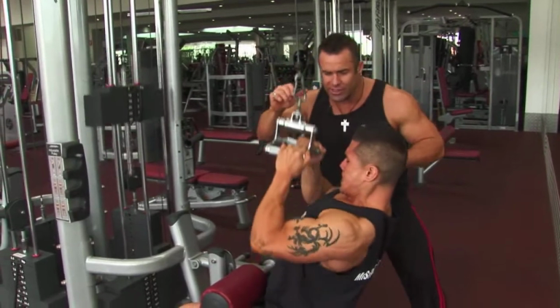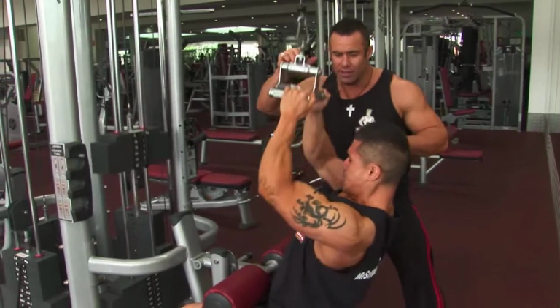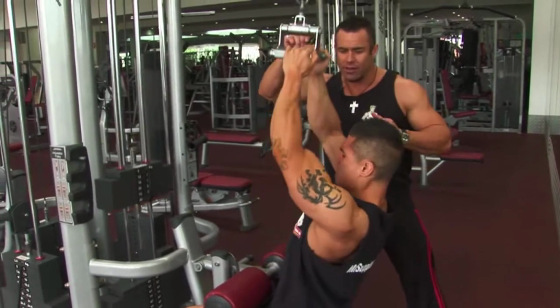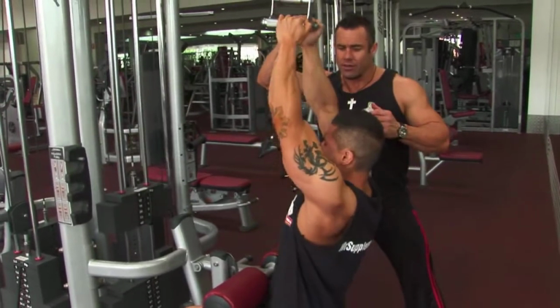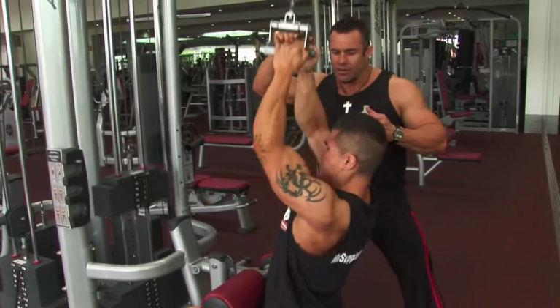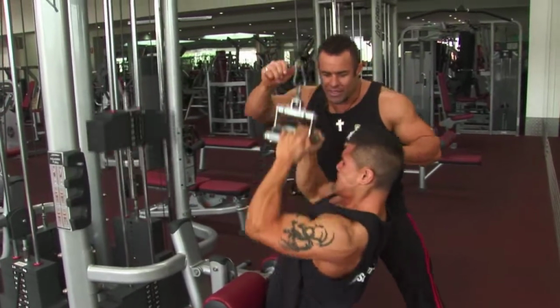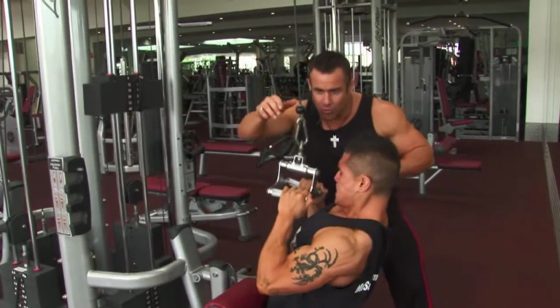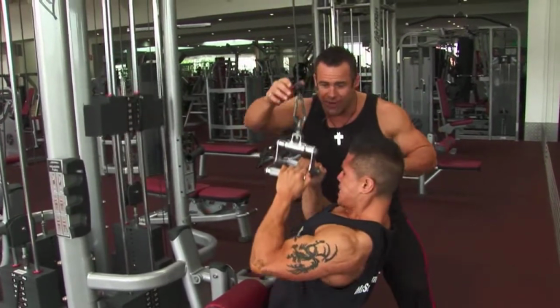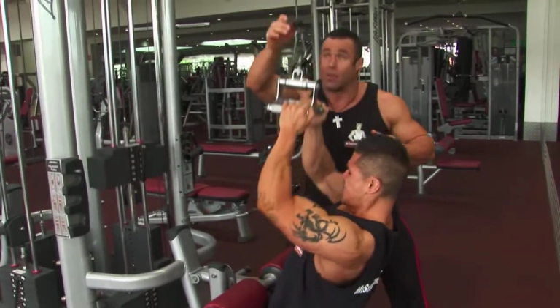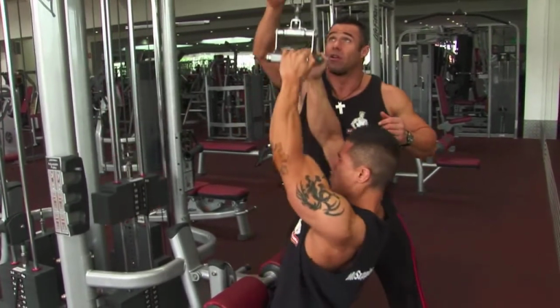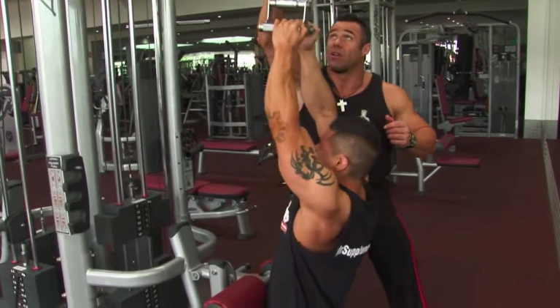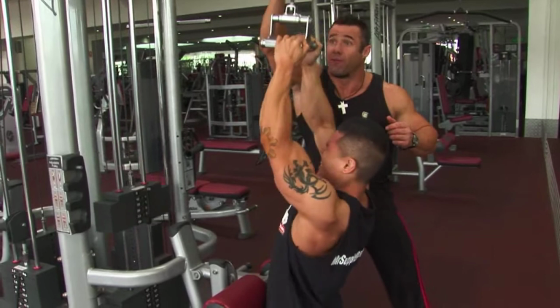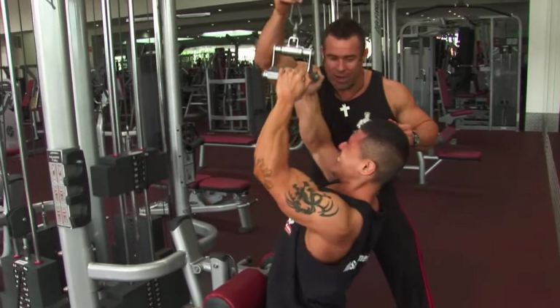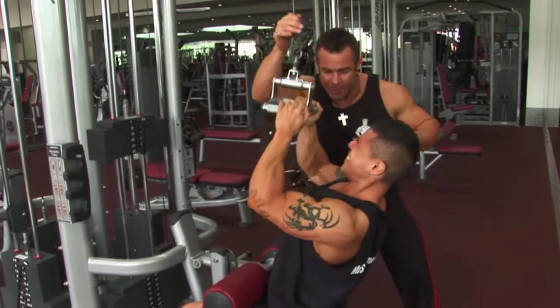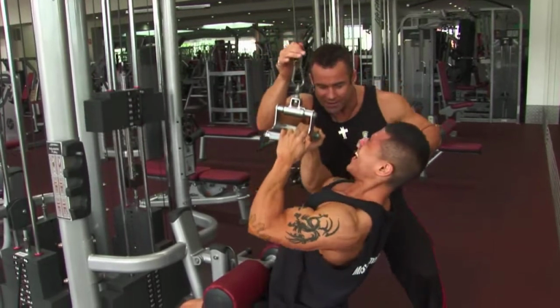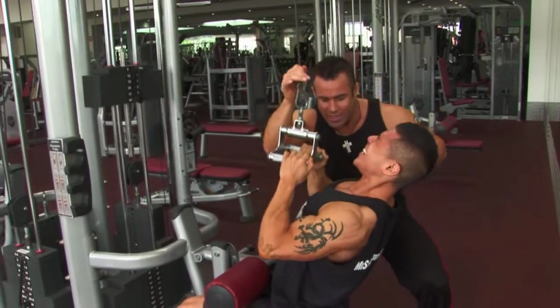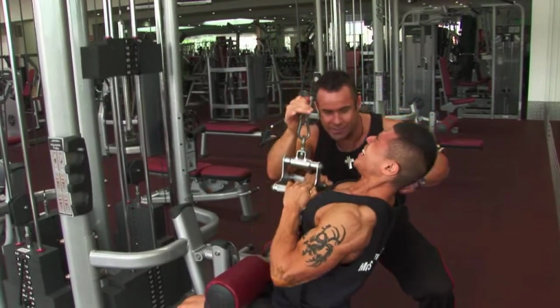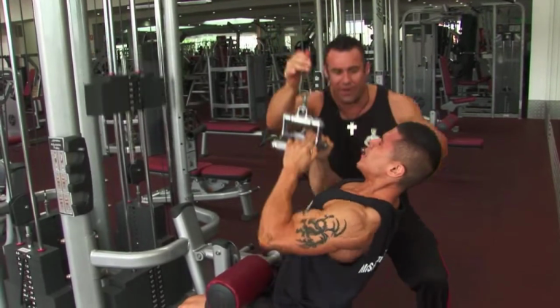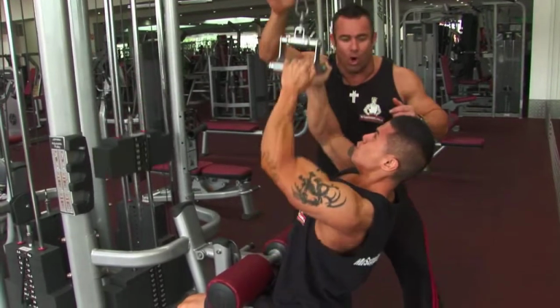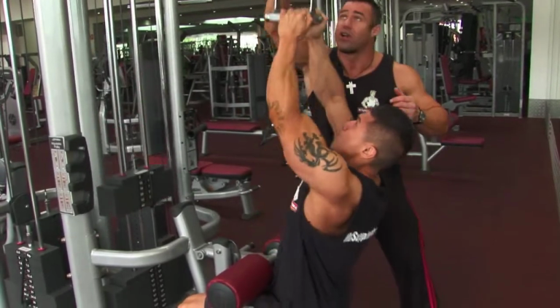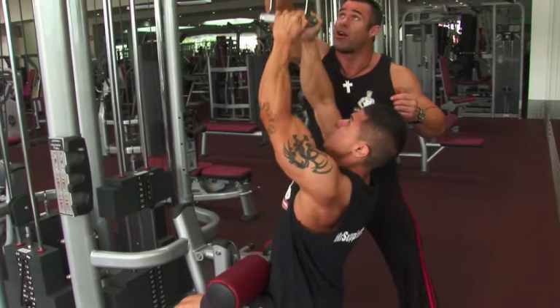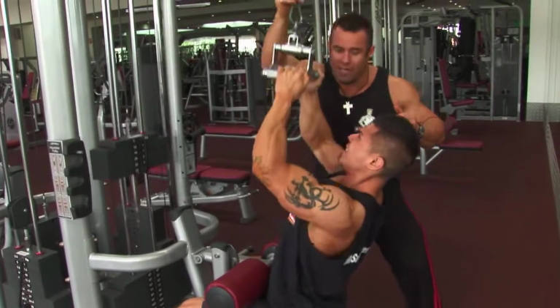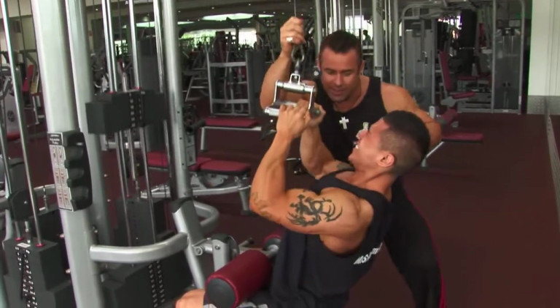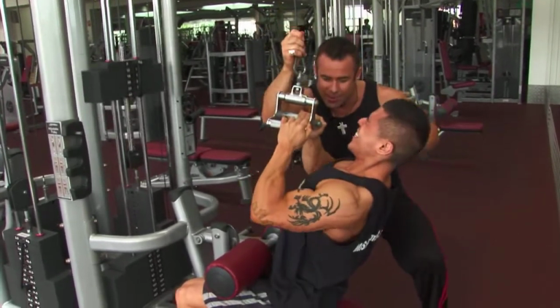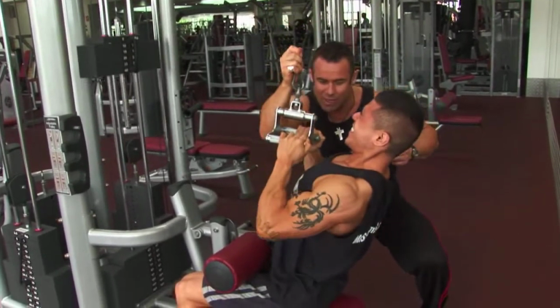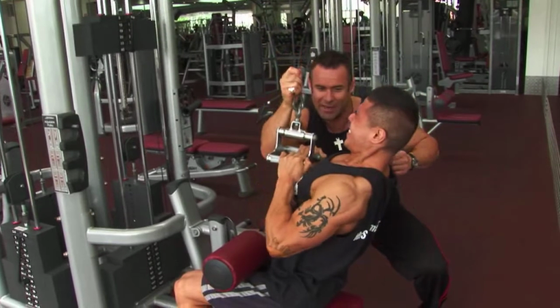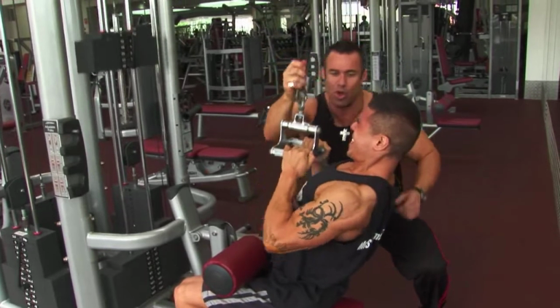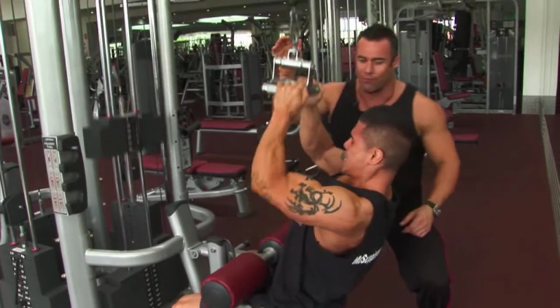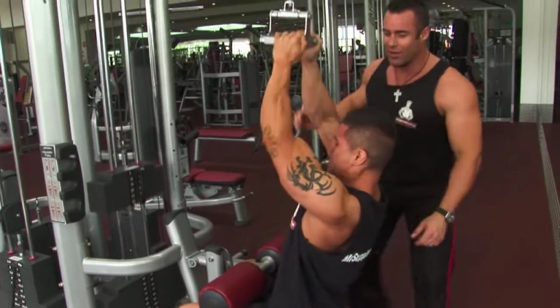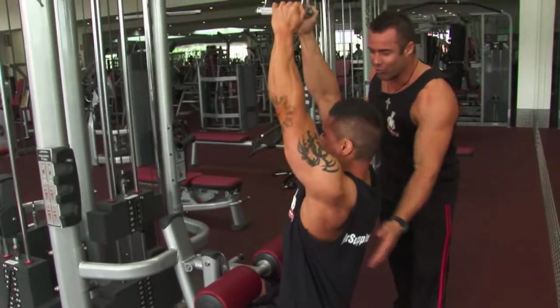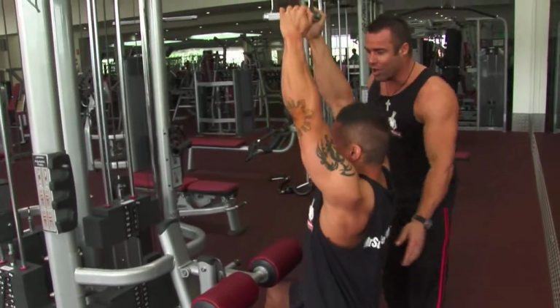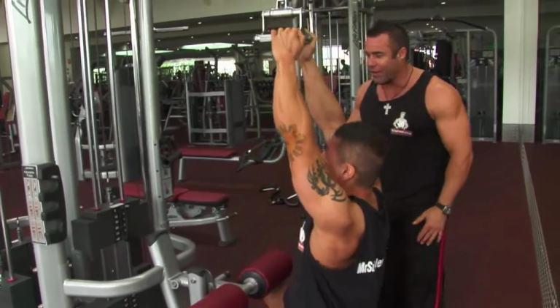Squeezing. Two more — come on. A couple of forced reps from your partner. Squeeze. One more, come on Mario — dig deep. Squeezing. Beautiful. Great work, my friend.